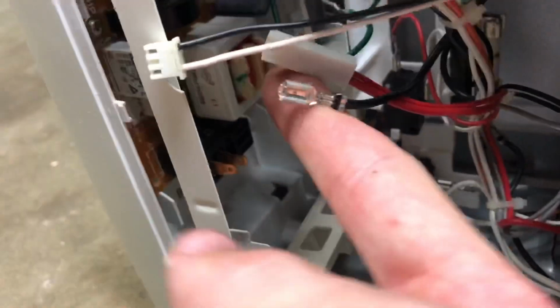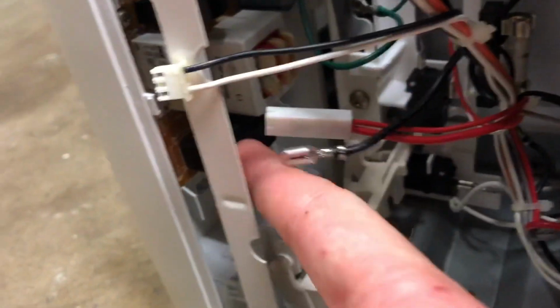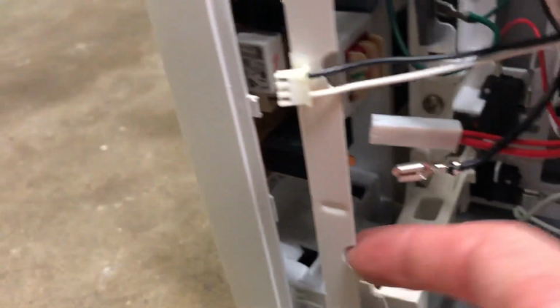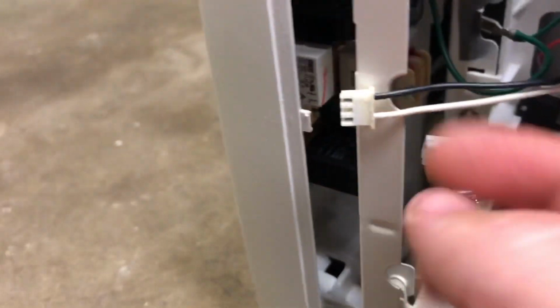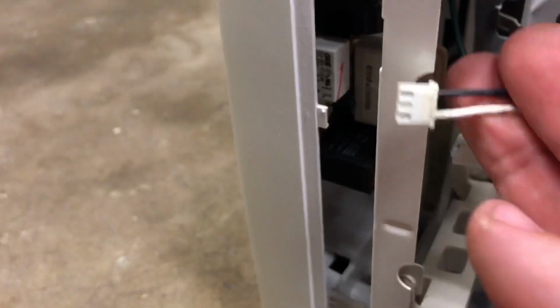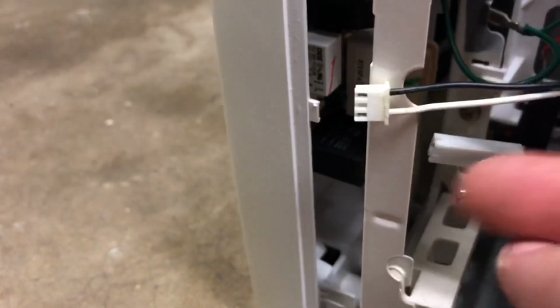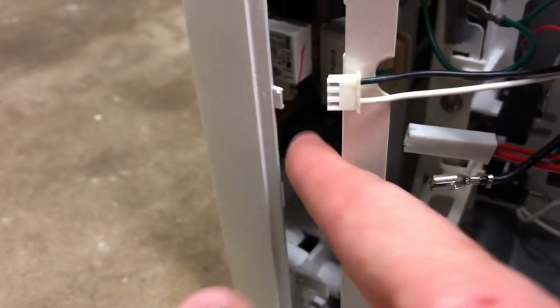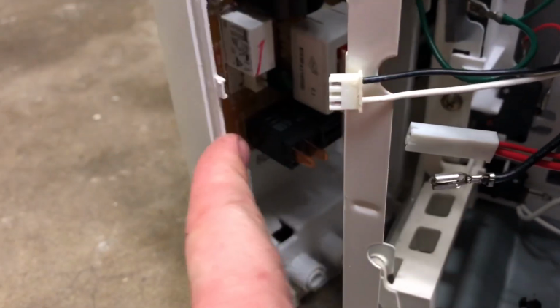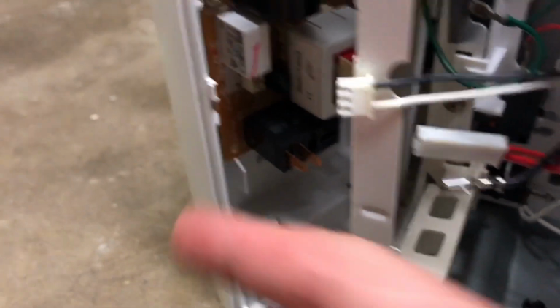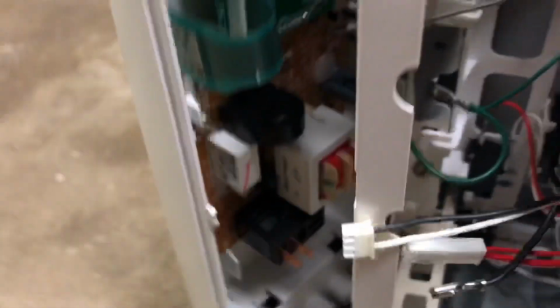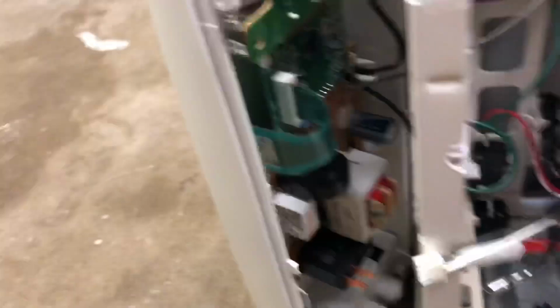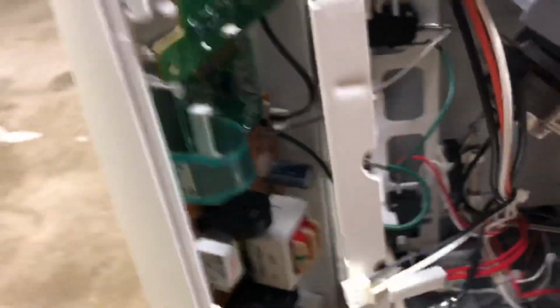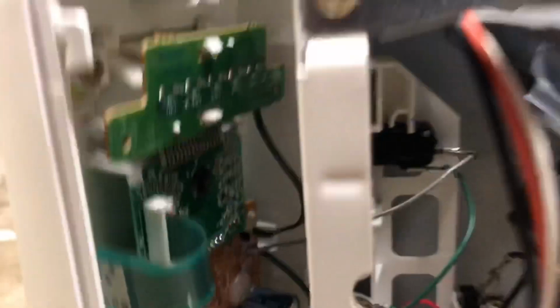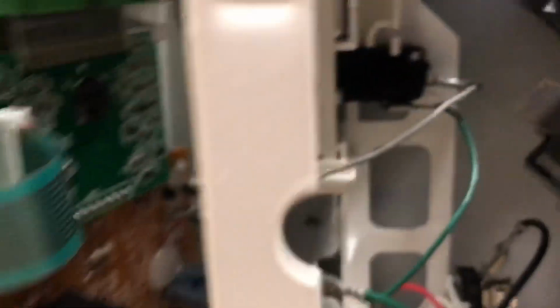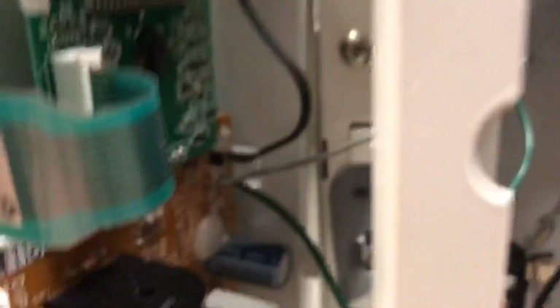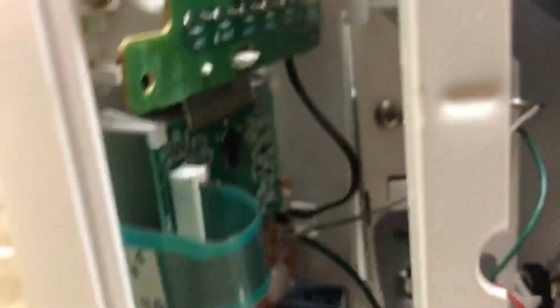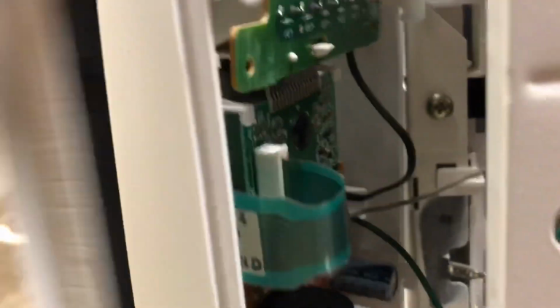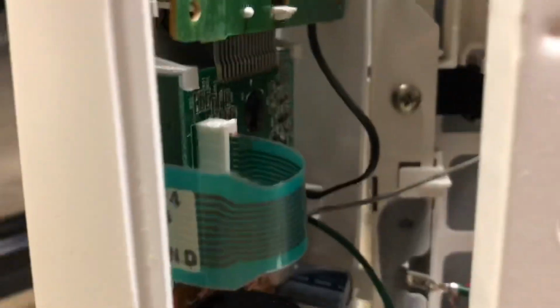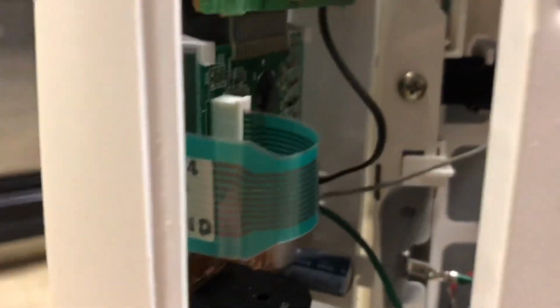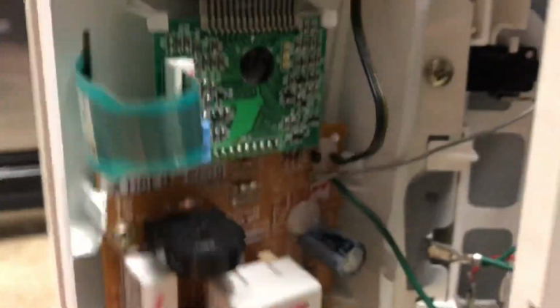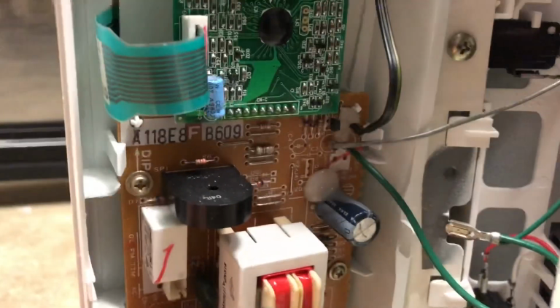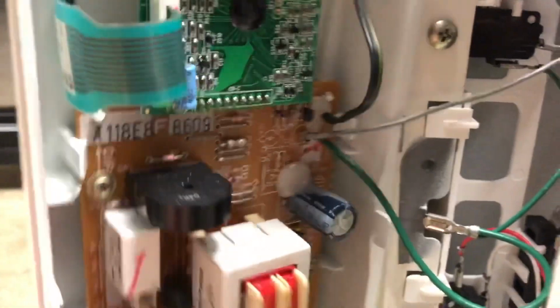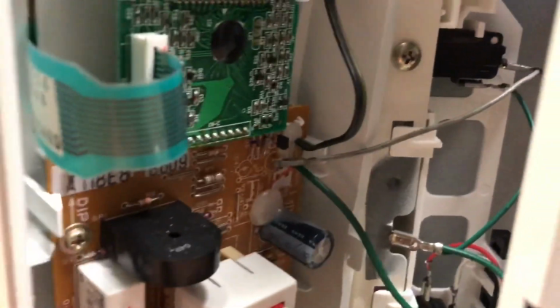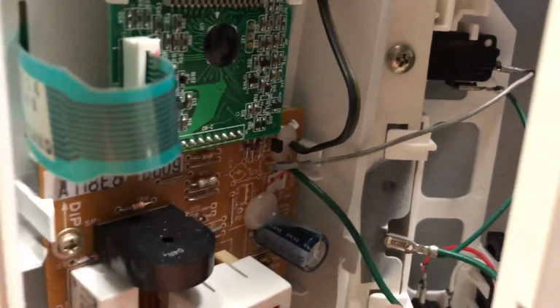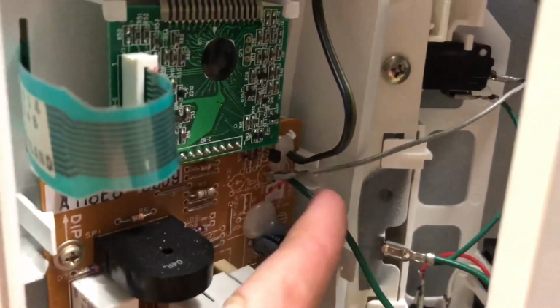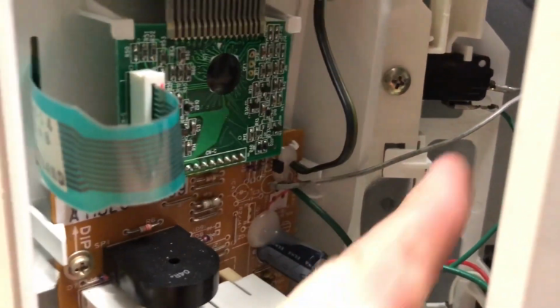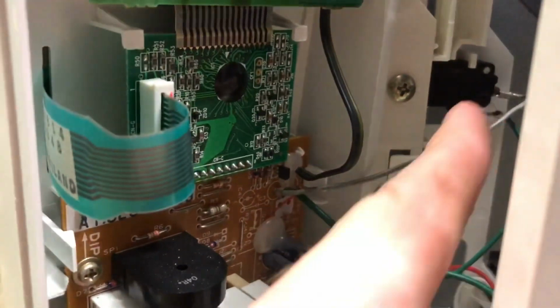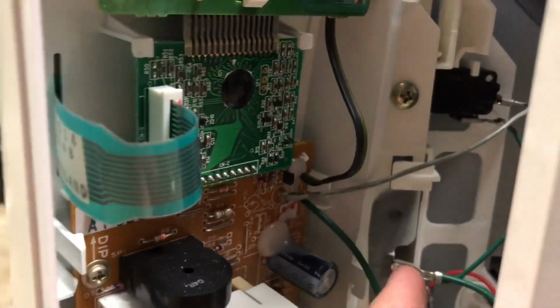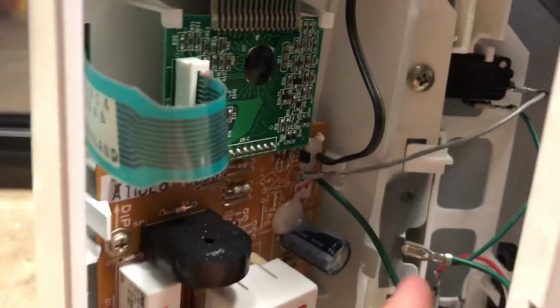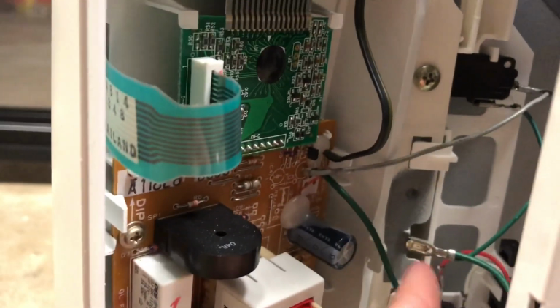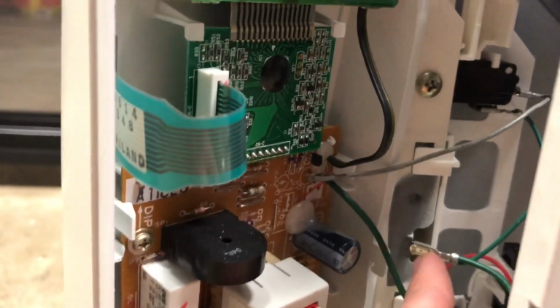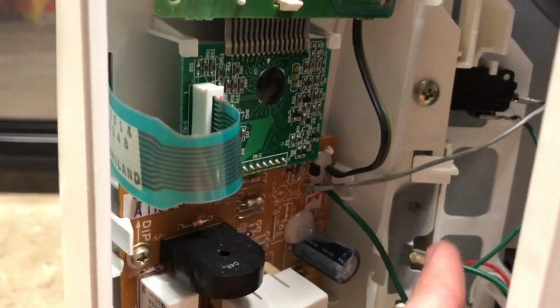Before you pull it out you may want to disconnect a few wires. These were from a relay down here and this was from another connector on the board, and there are a couple other wires in here connected to the door switch and a ground.